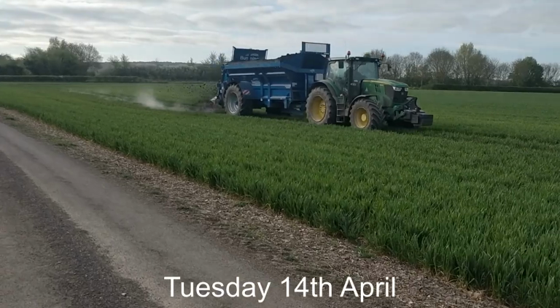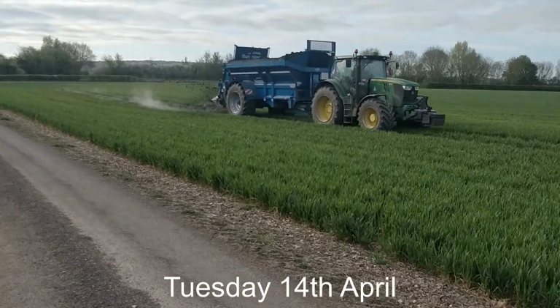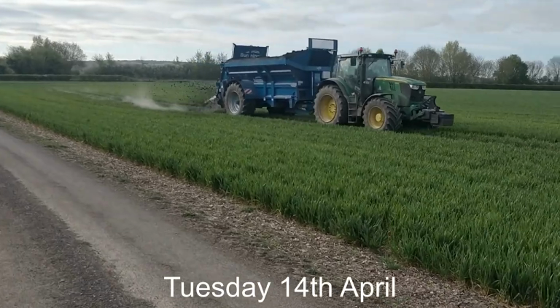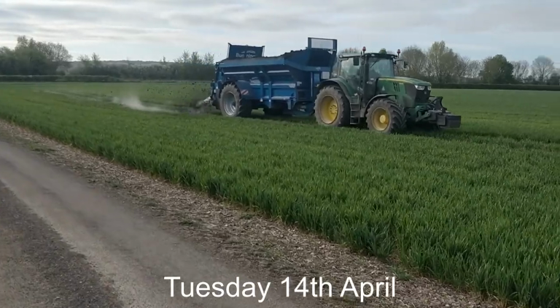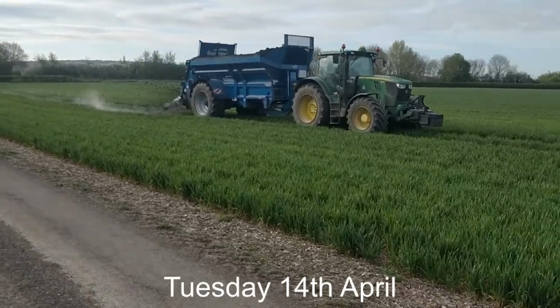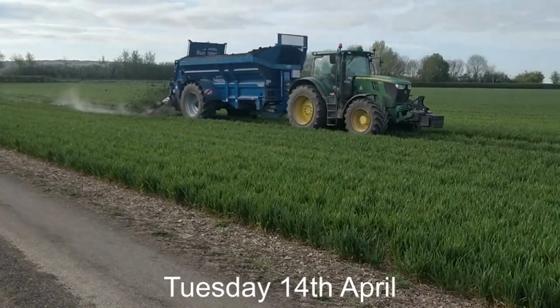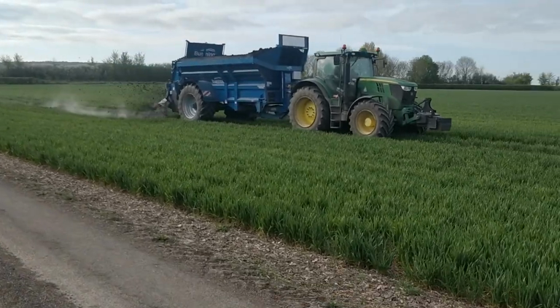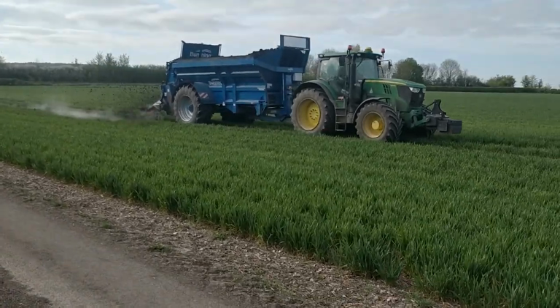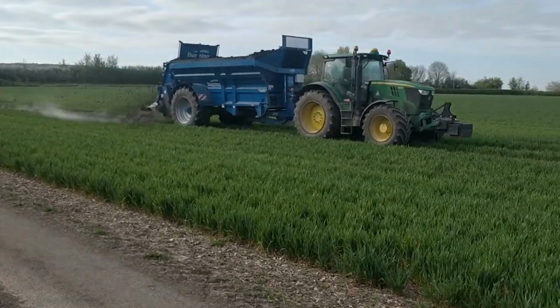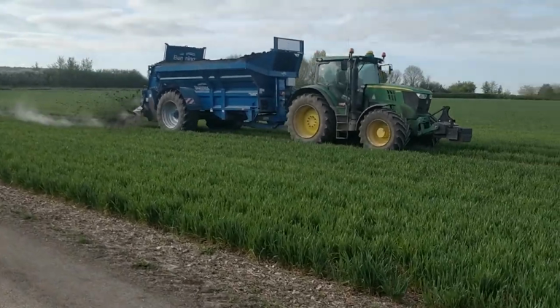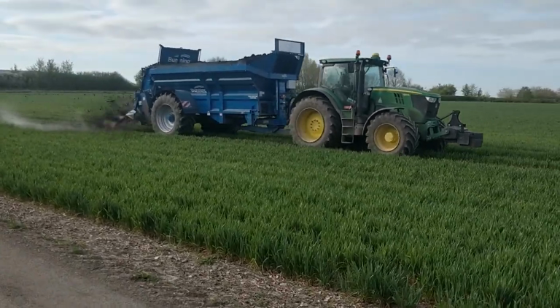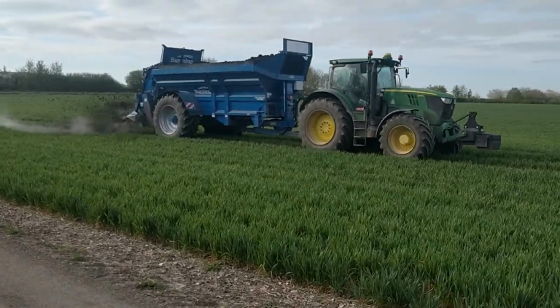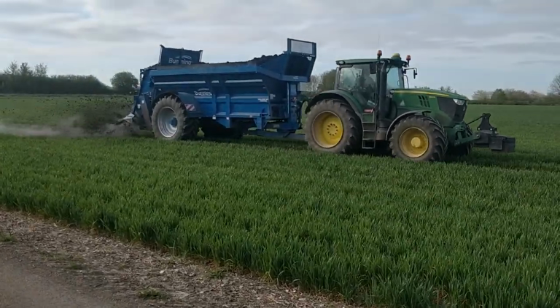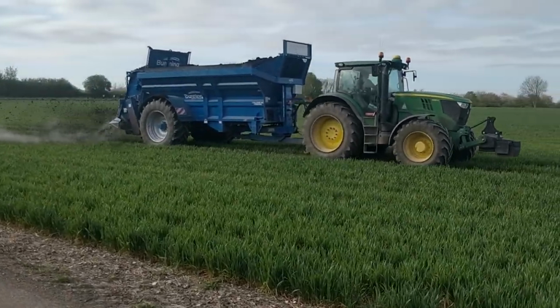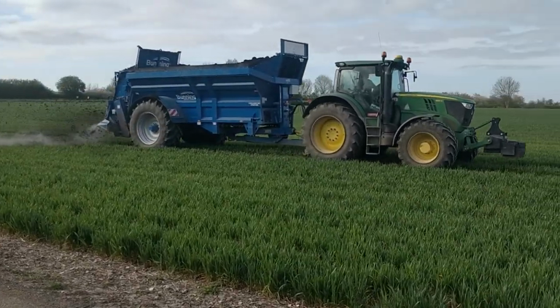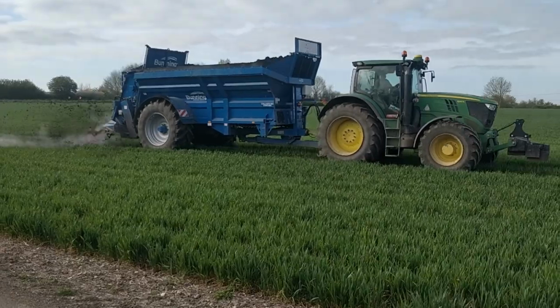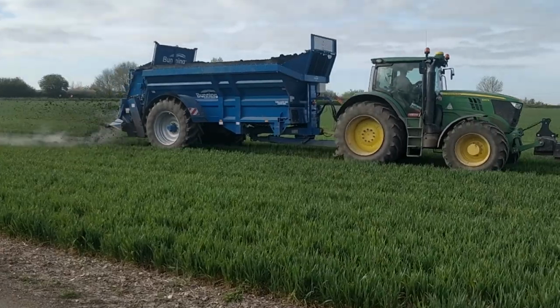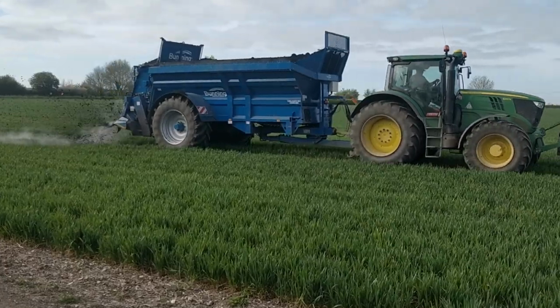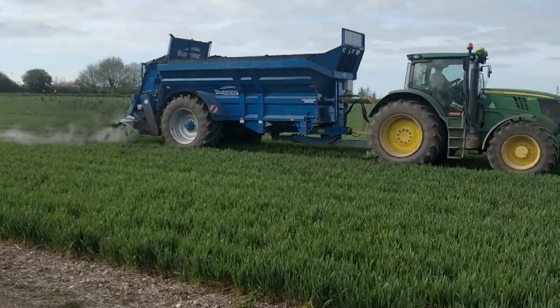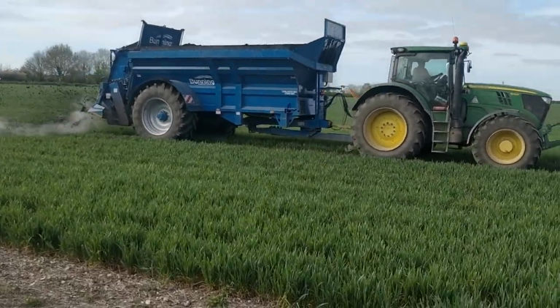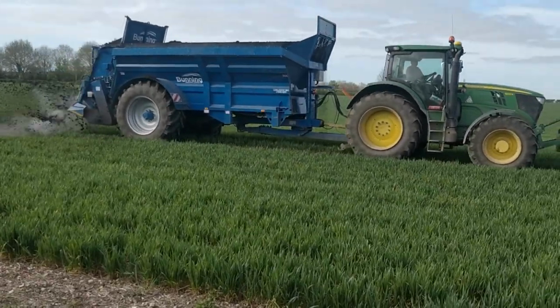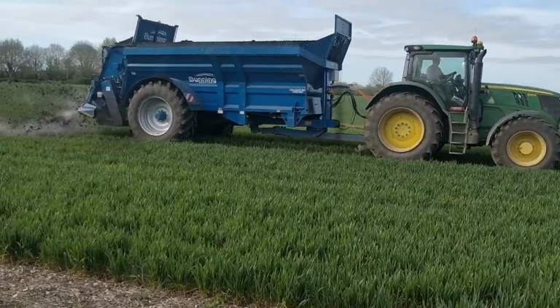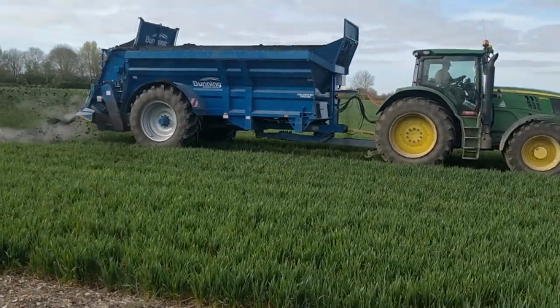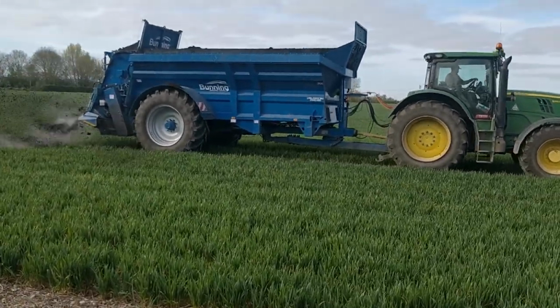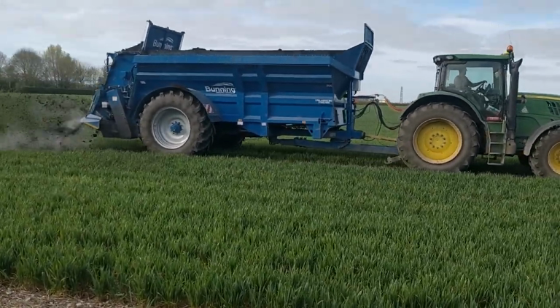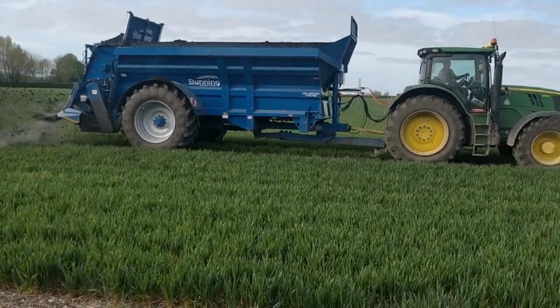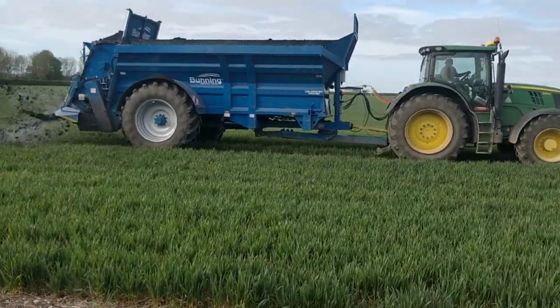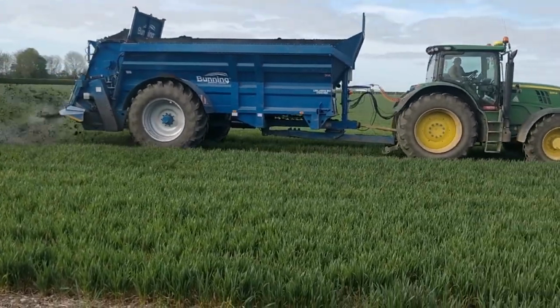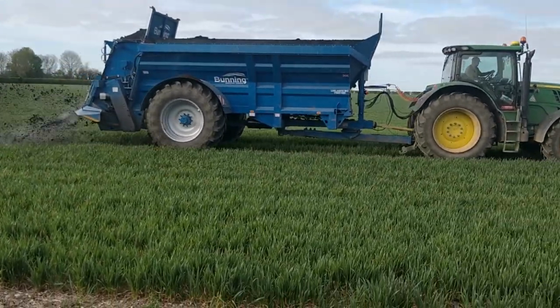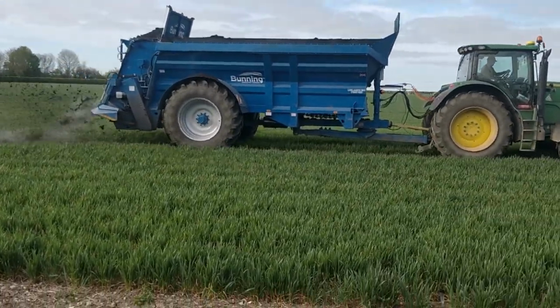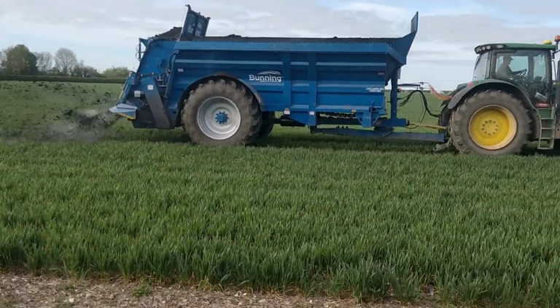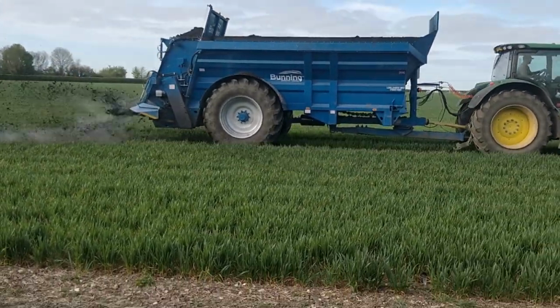Here's an example of the spreader using its headland deflector plate to stop compost spreading wider than 12 meters on the headland.